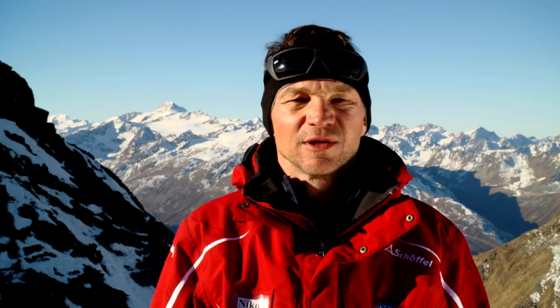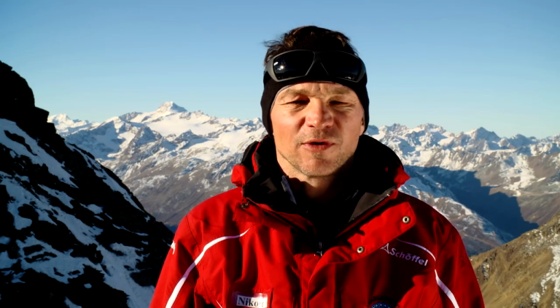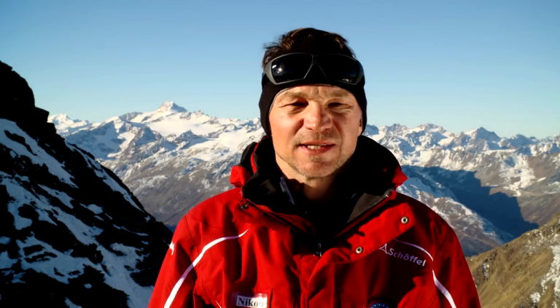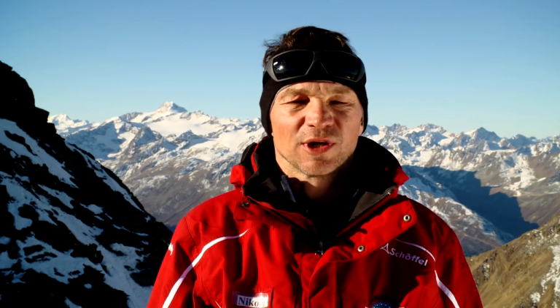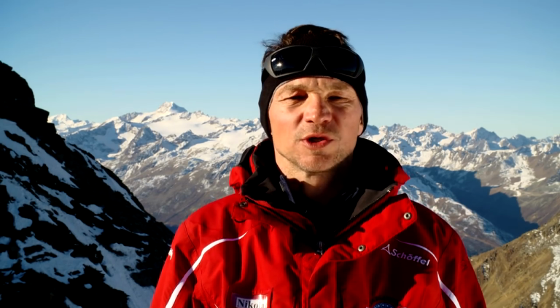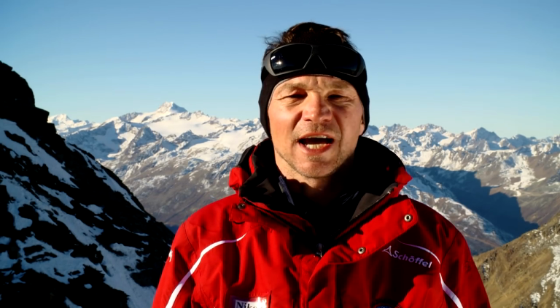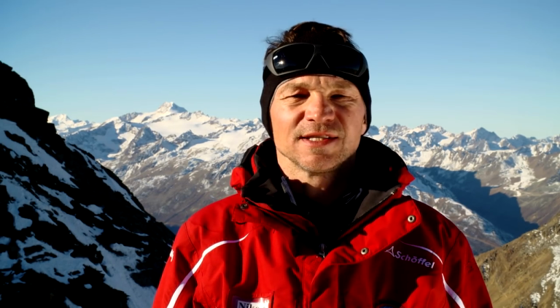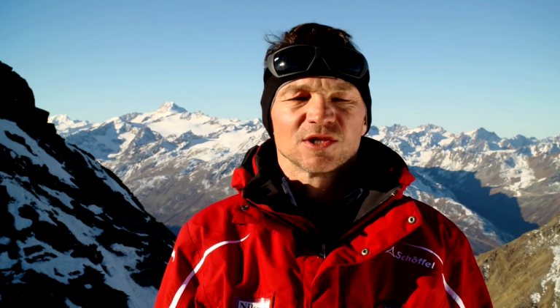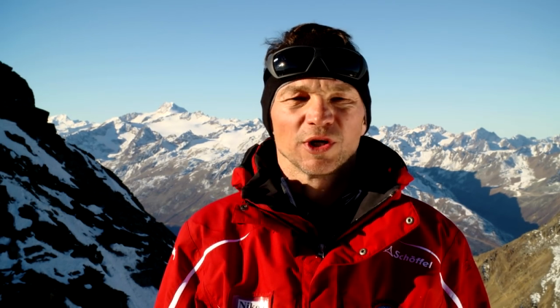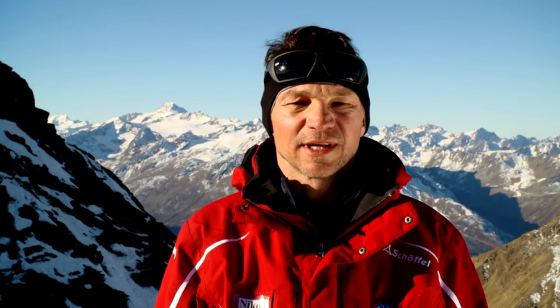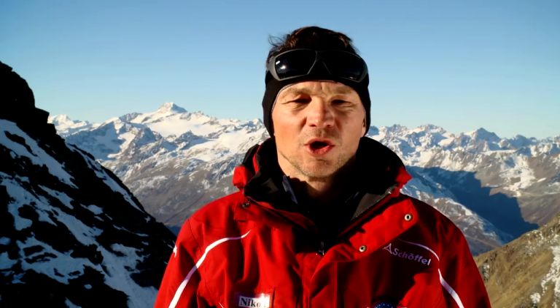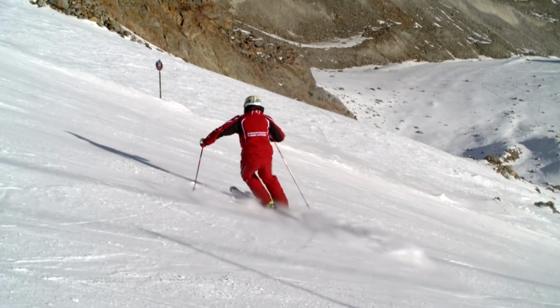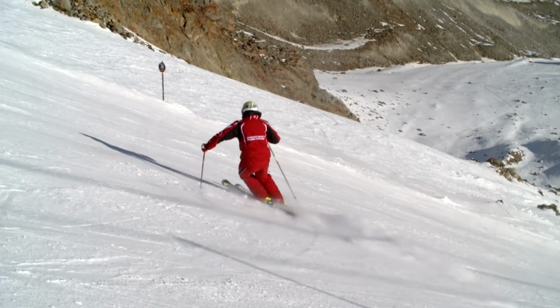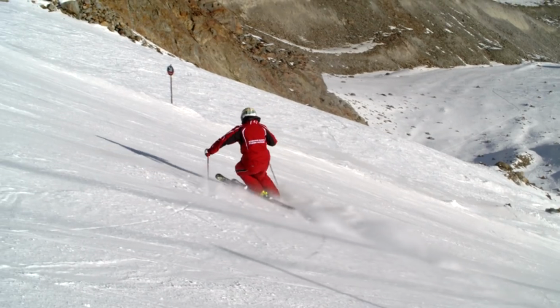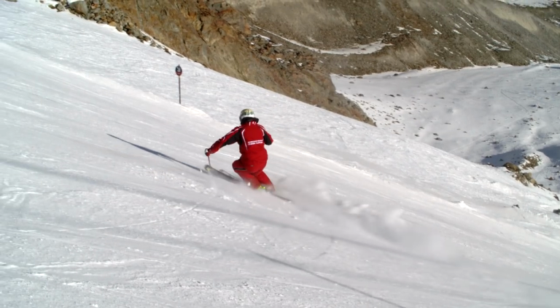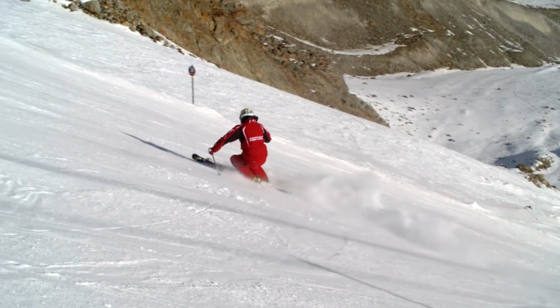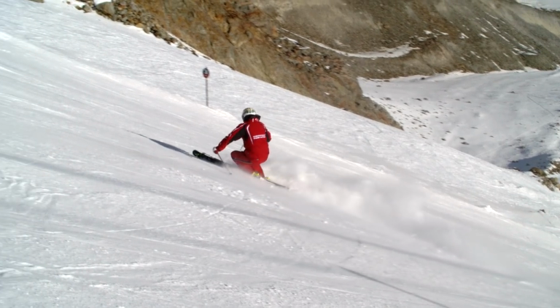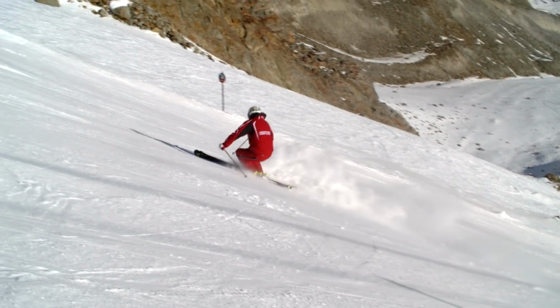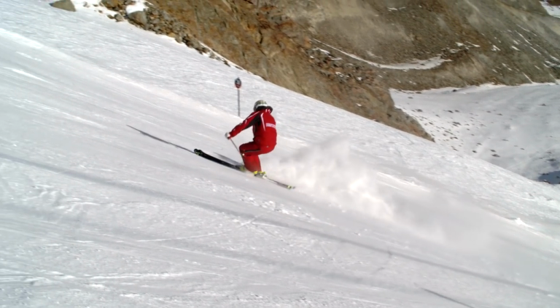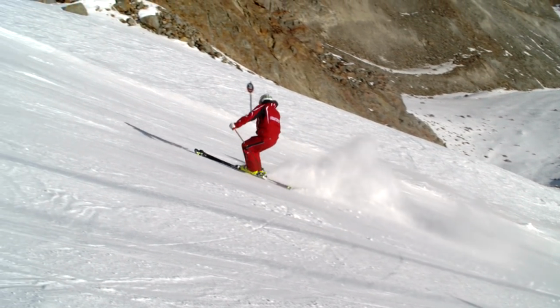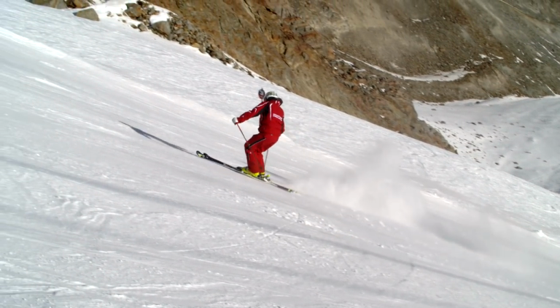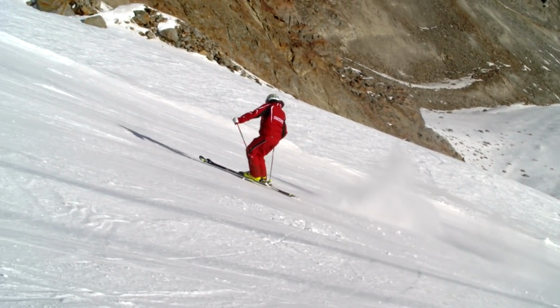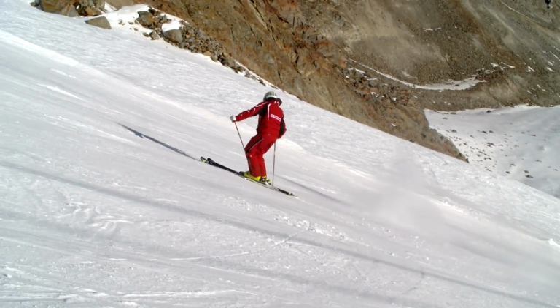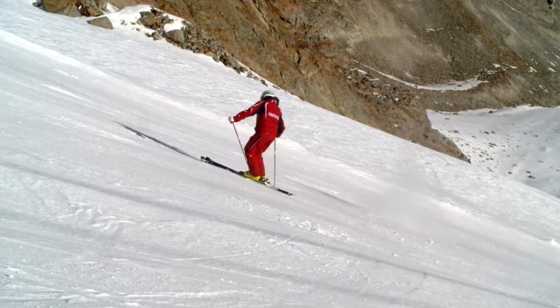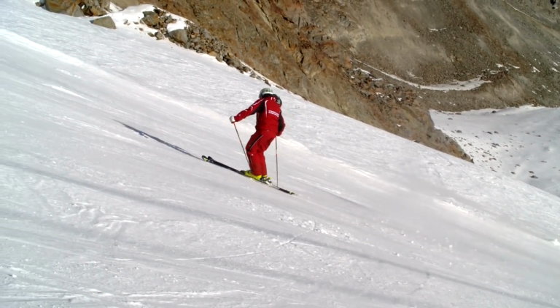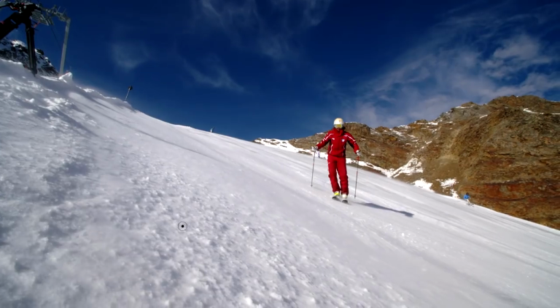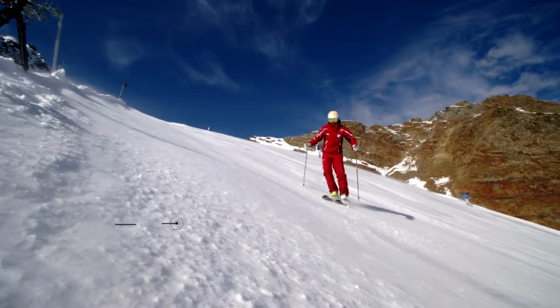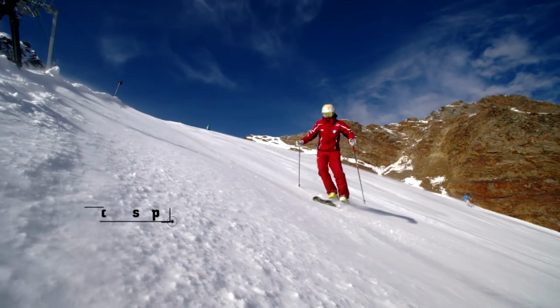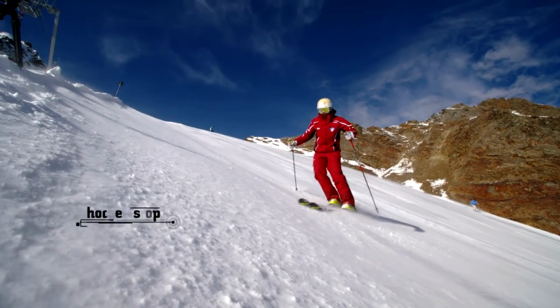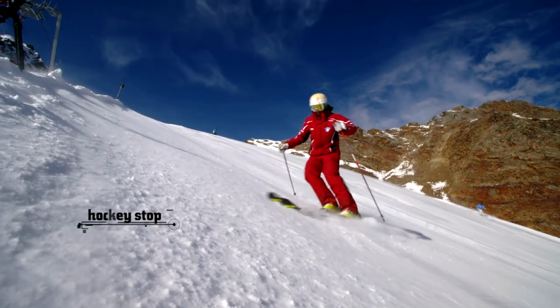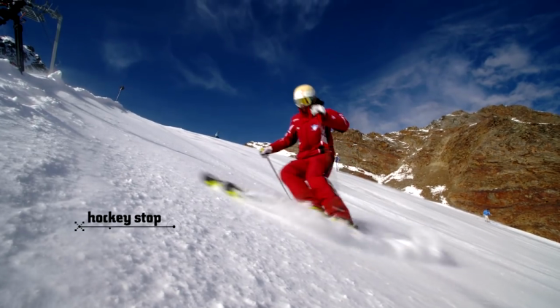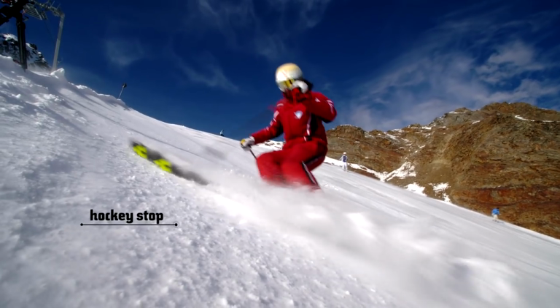Another exercise to improve your short turns is the so-called hockey stop, which means we ski diagonally across the slope, turn the skis in and try to stop quite briskly.